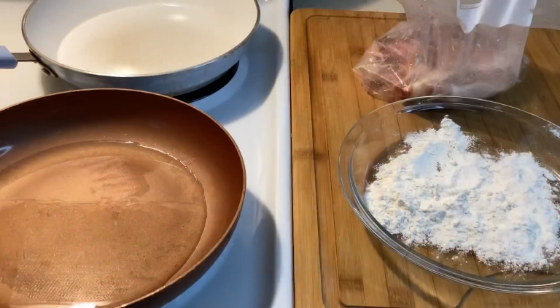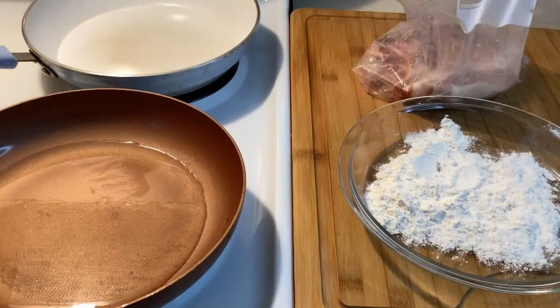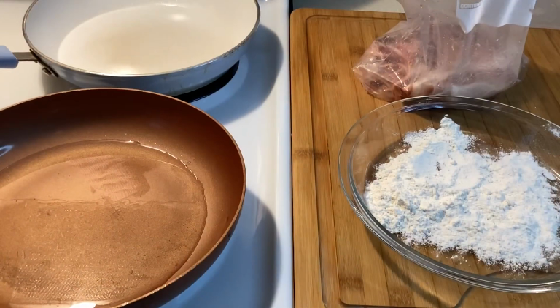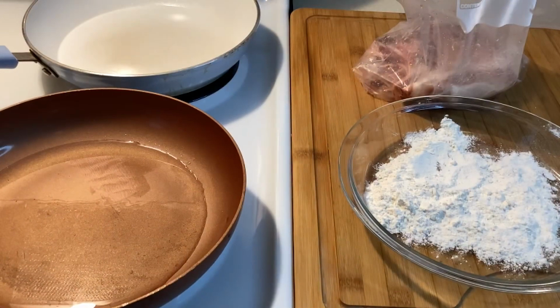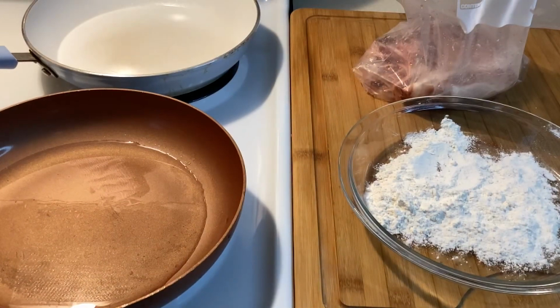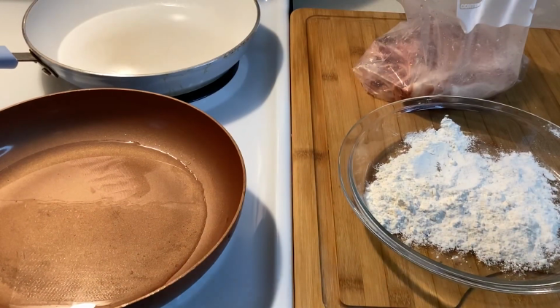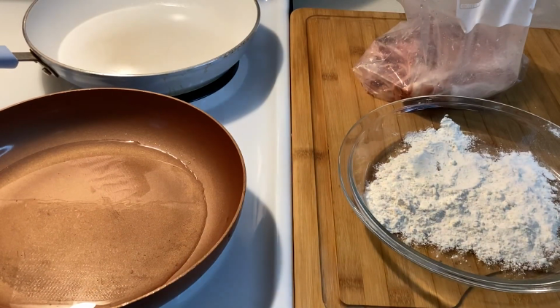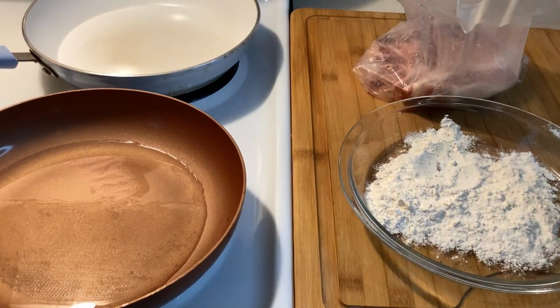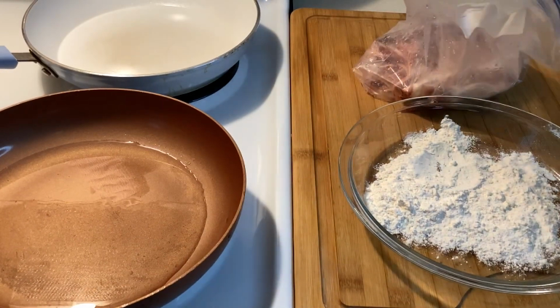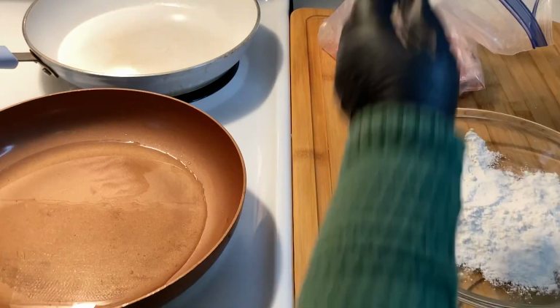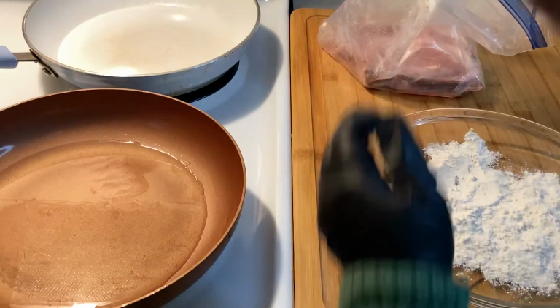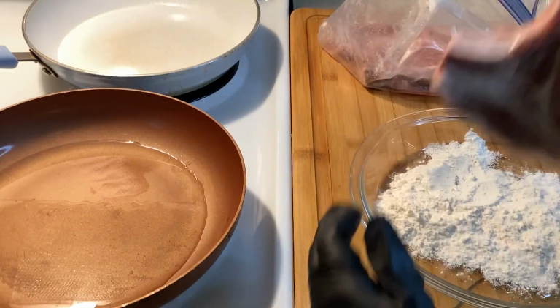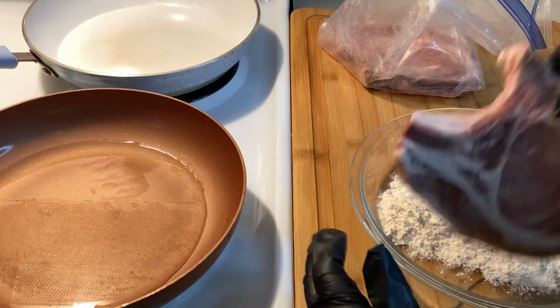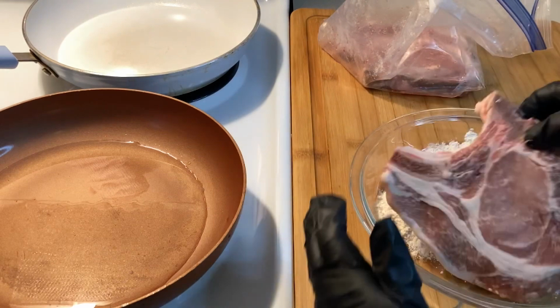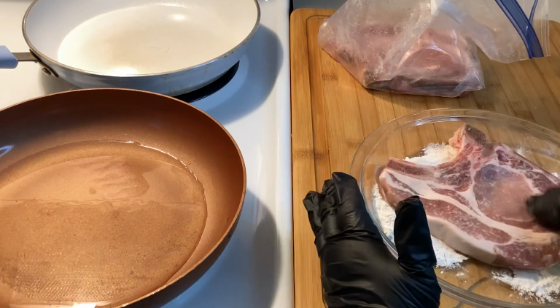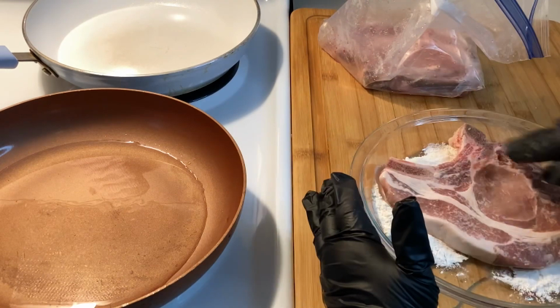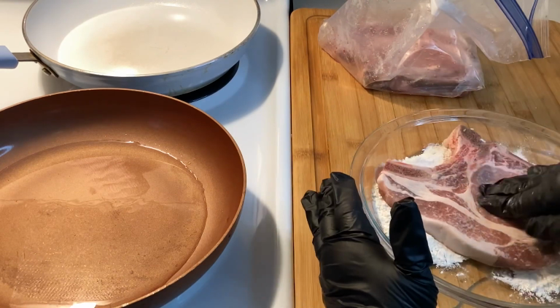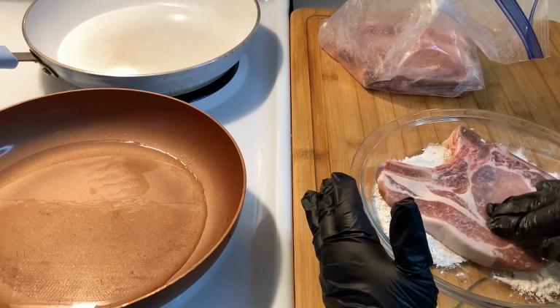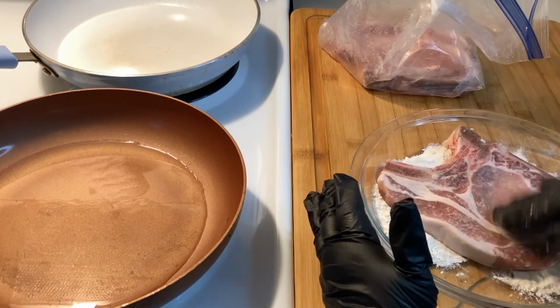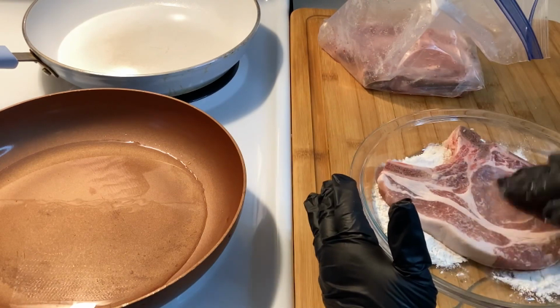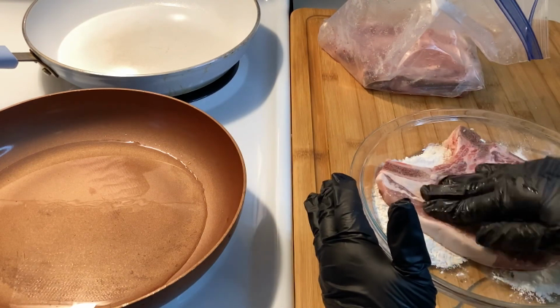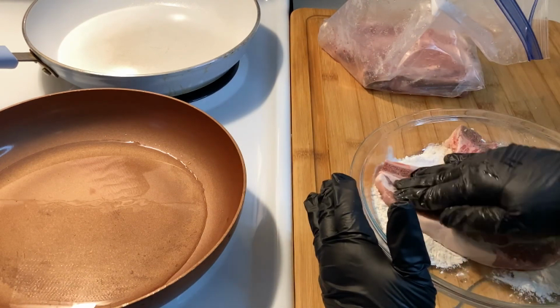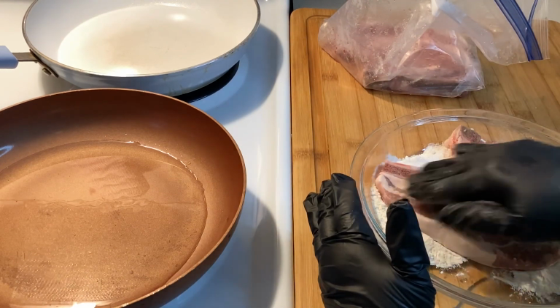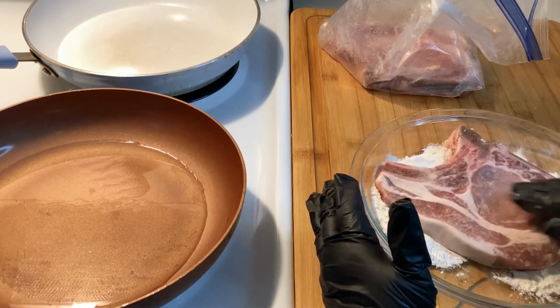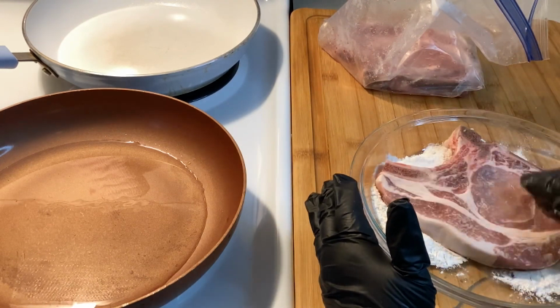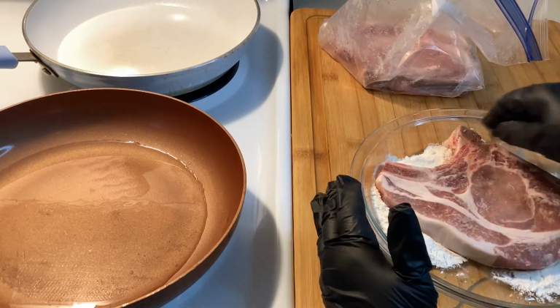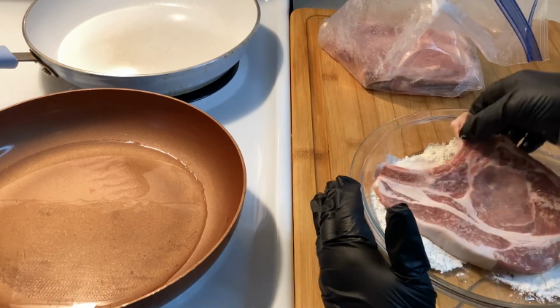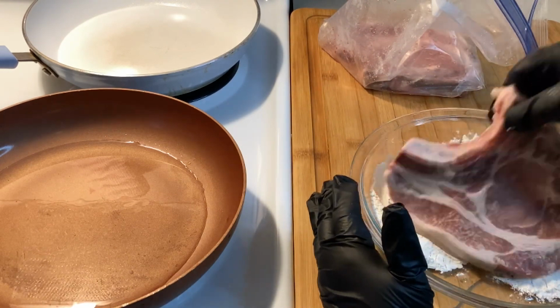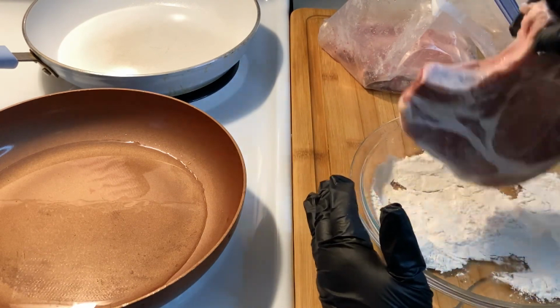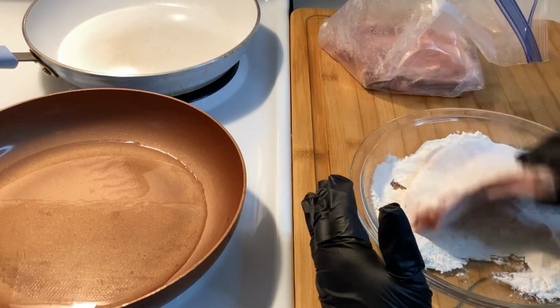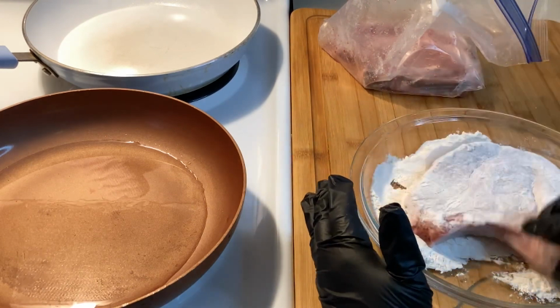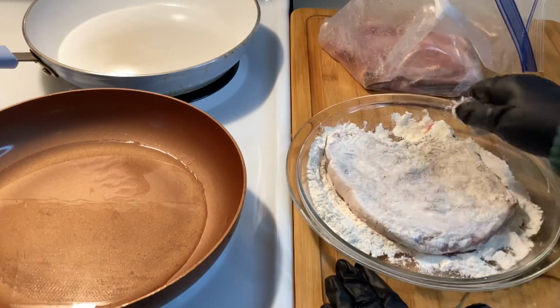As I was gathering the ingredients — flour, milk, eggs, salt, pepper, and cooking oil — I just had a flashback to when I was a child.